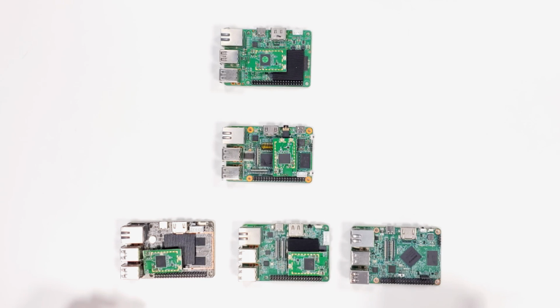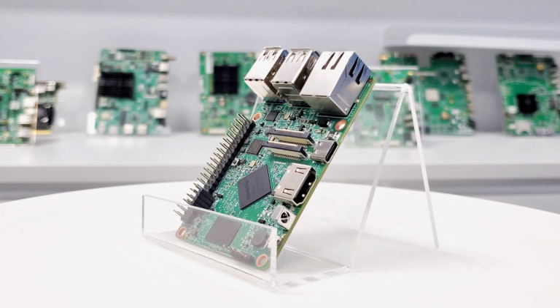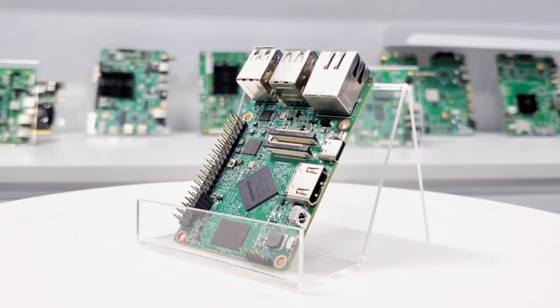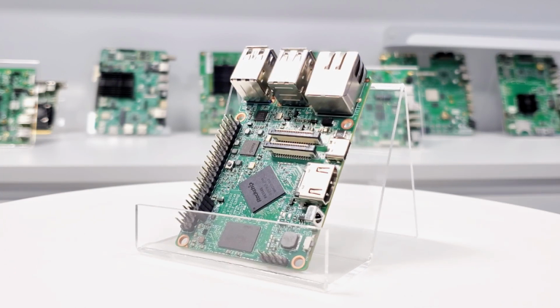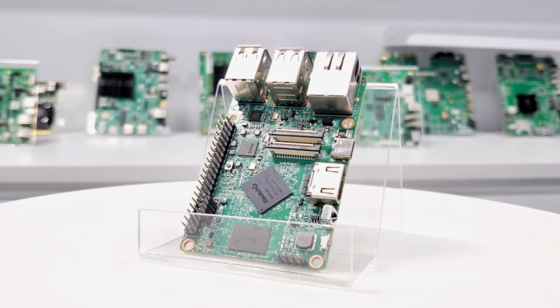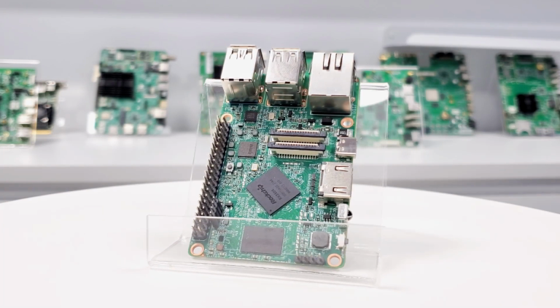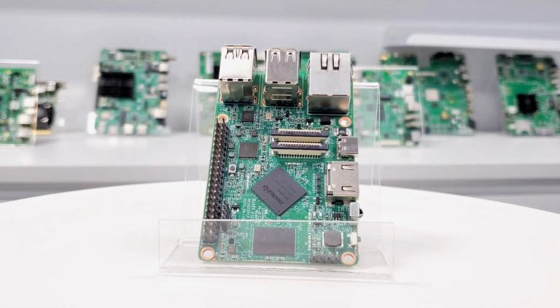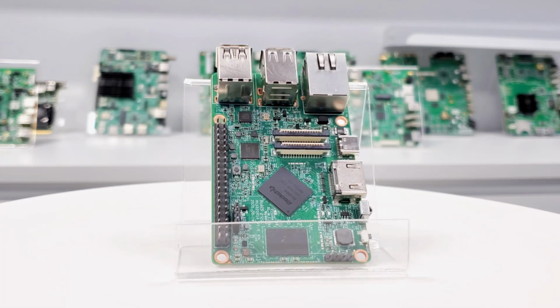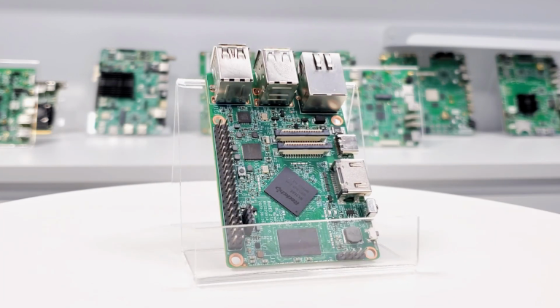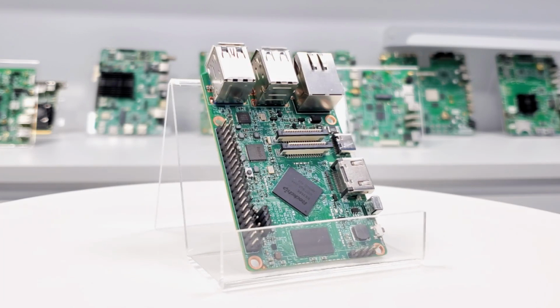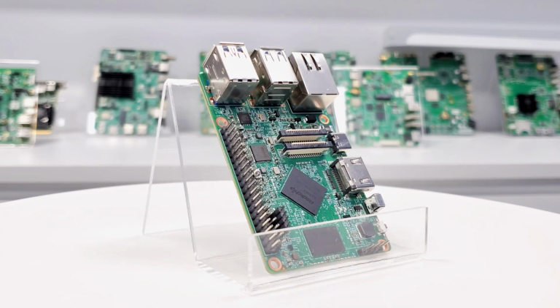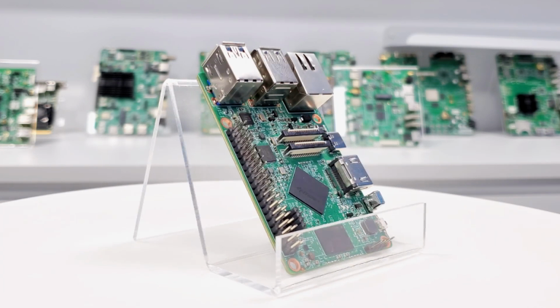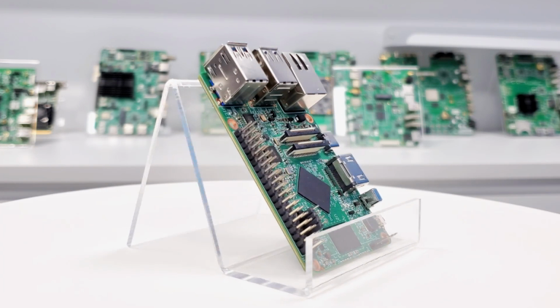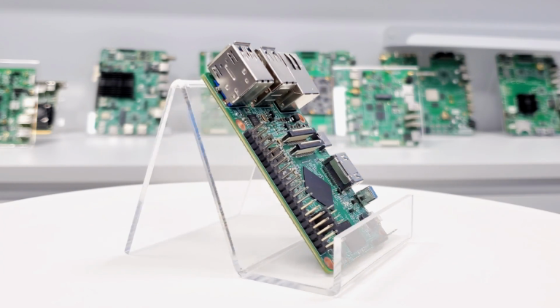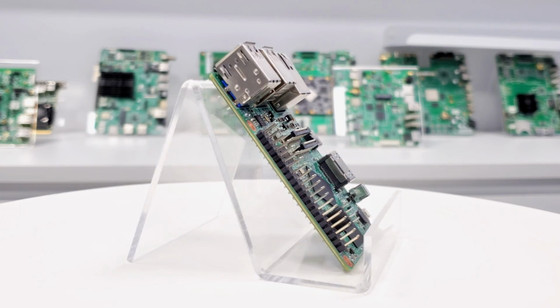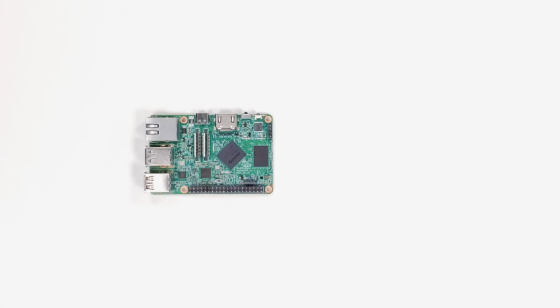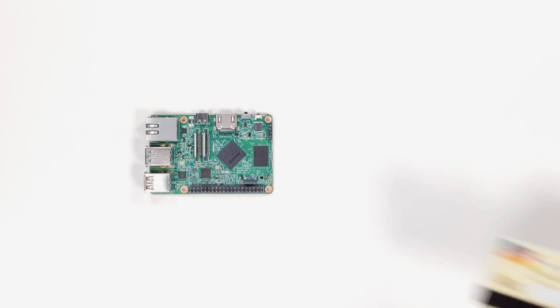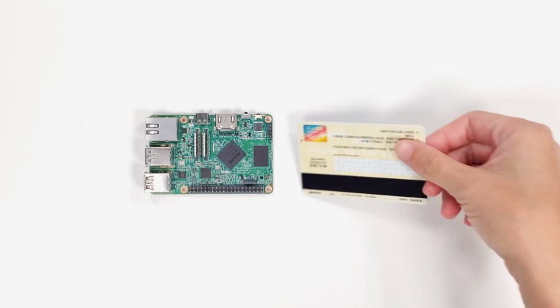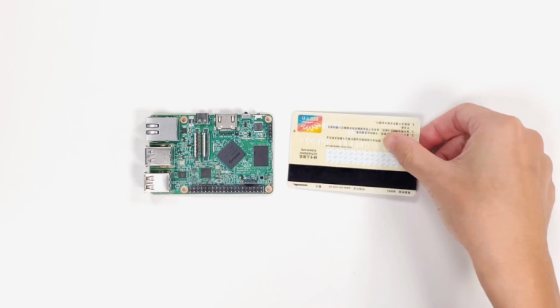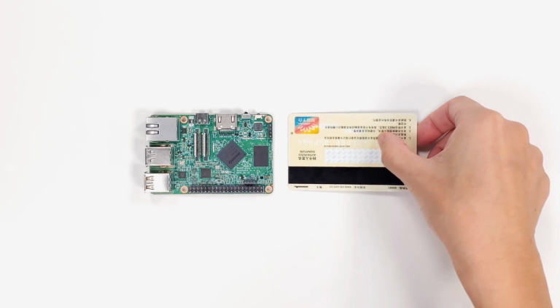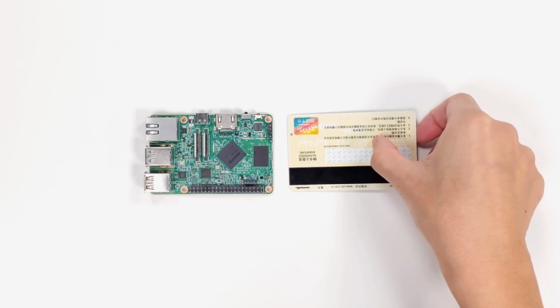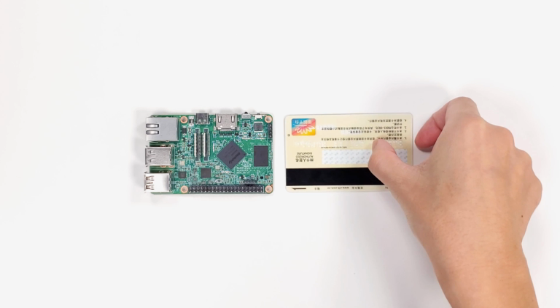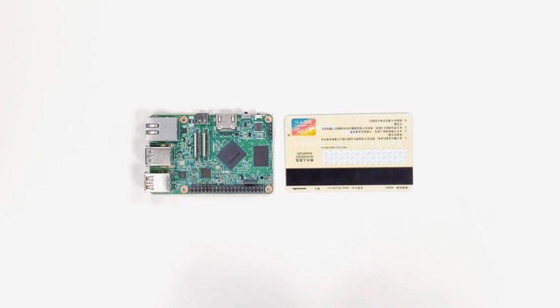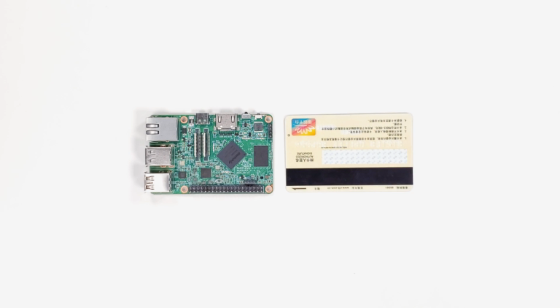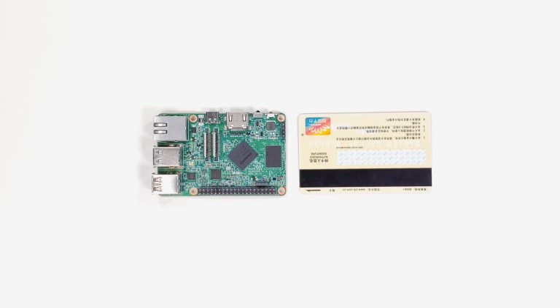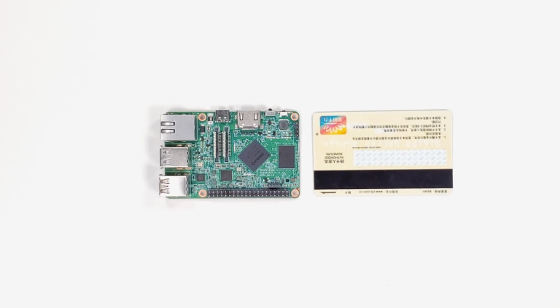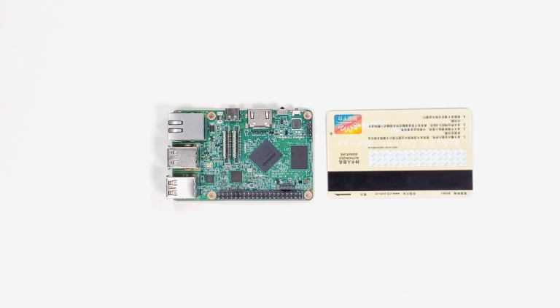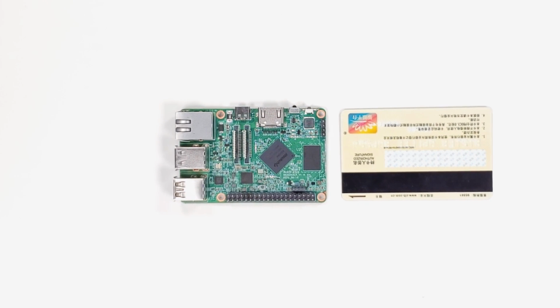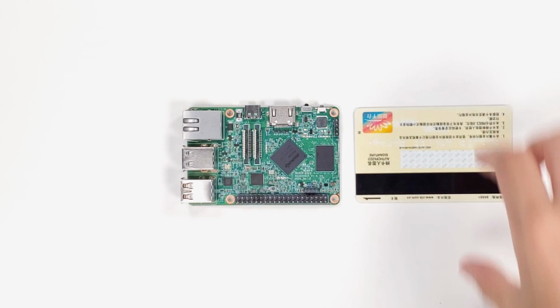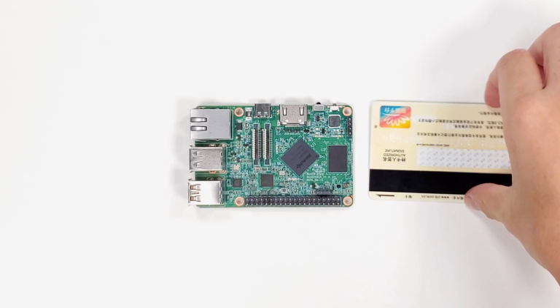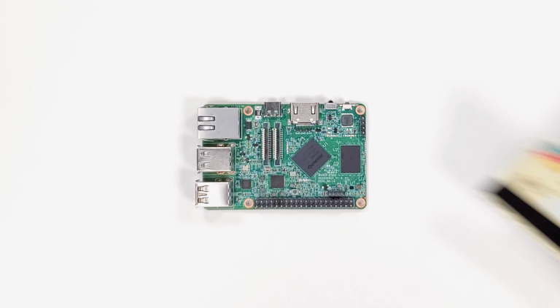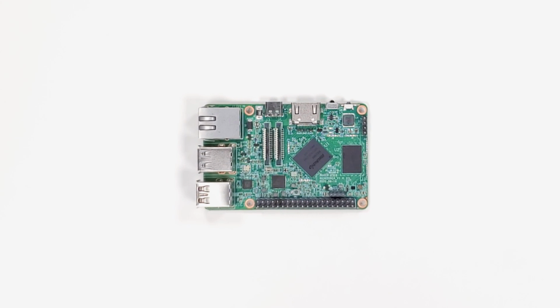Today, we will focus on the model XPI3566. It is a tiny board, the same size as a credit card, but with all the functions we need.